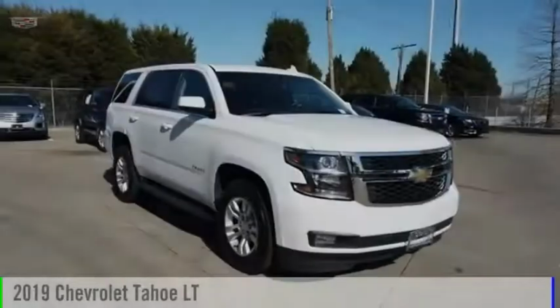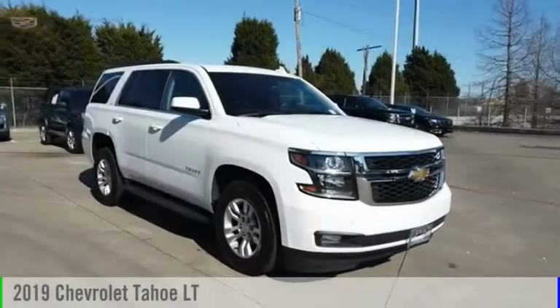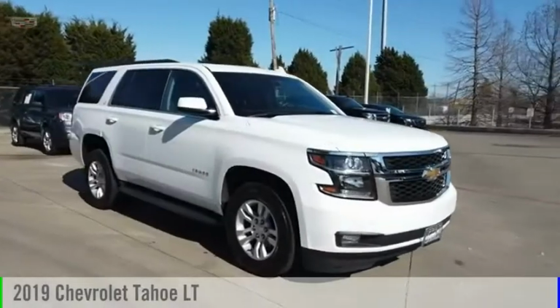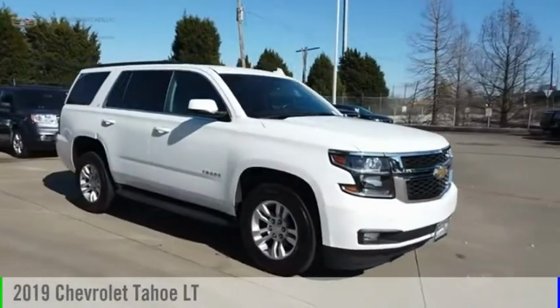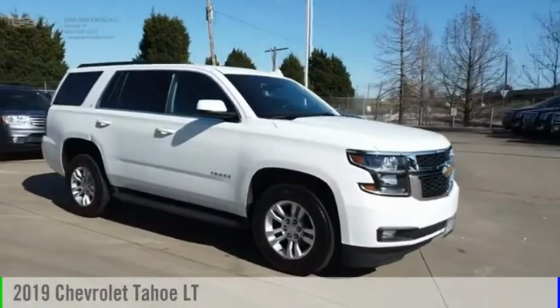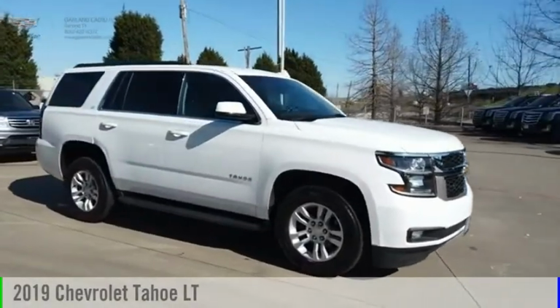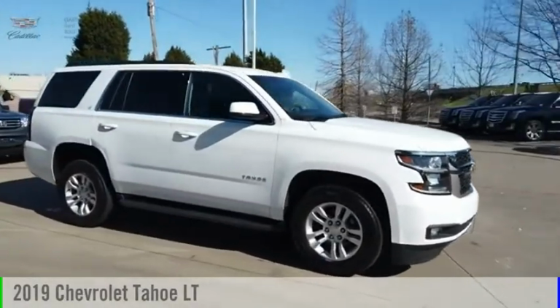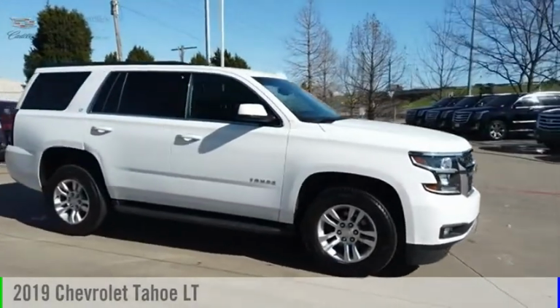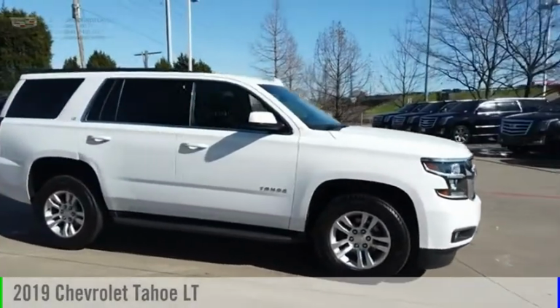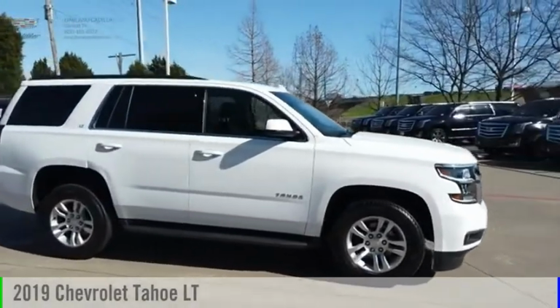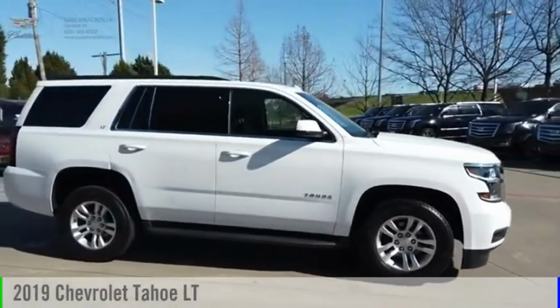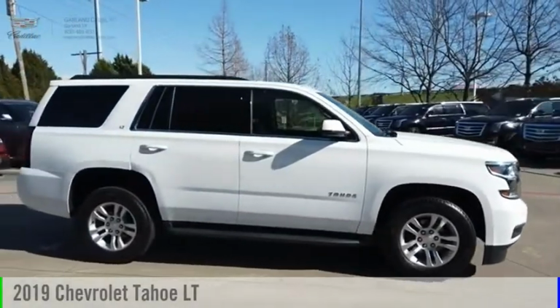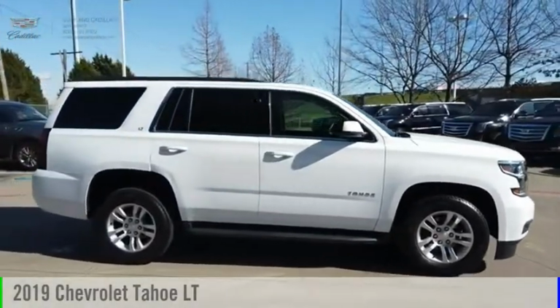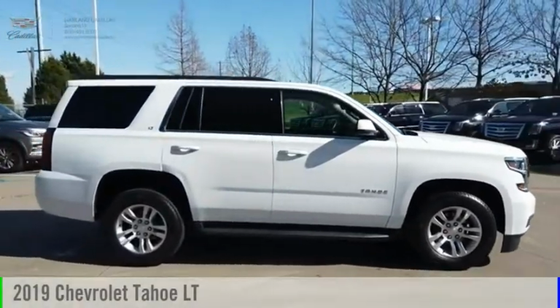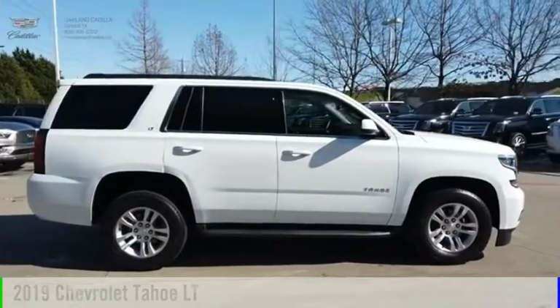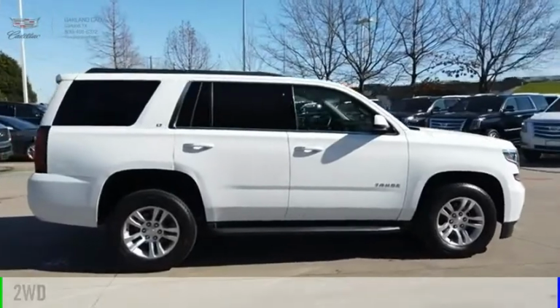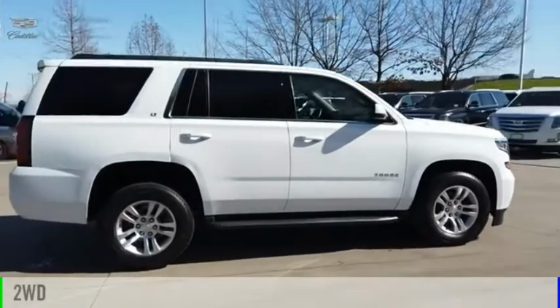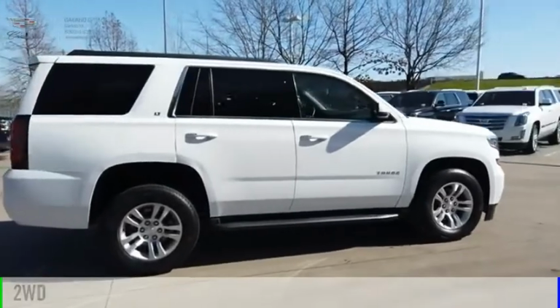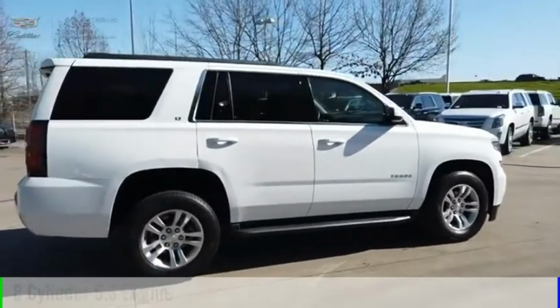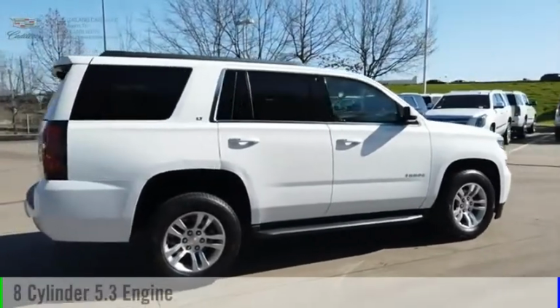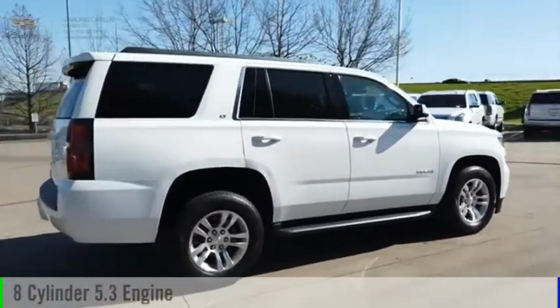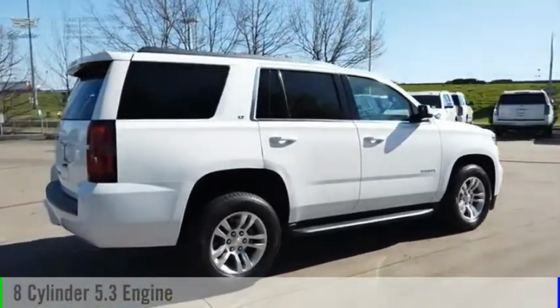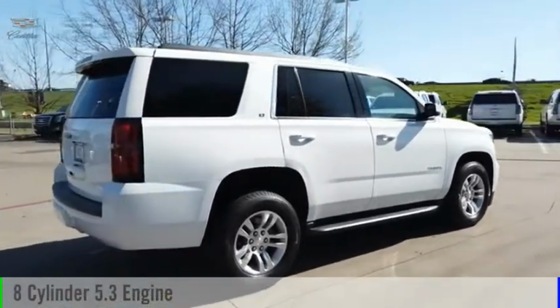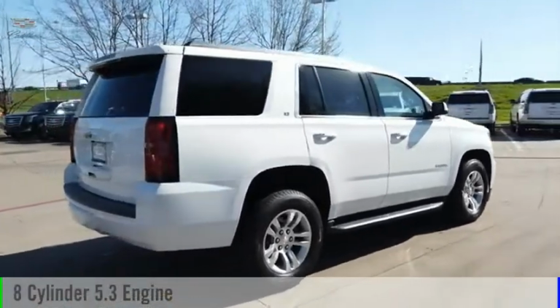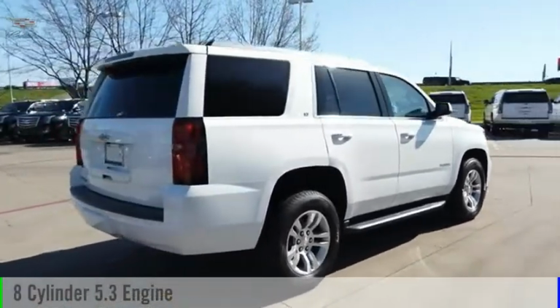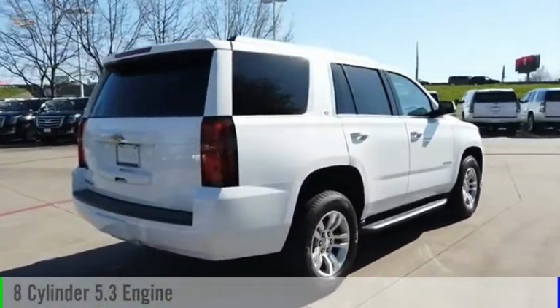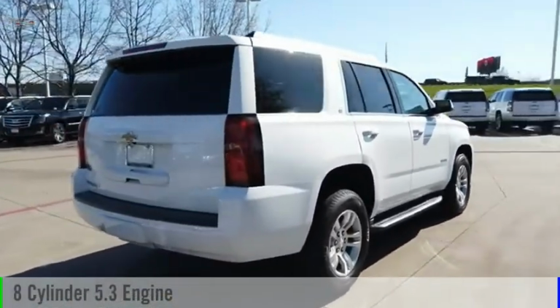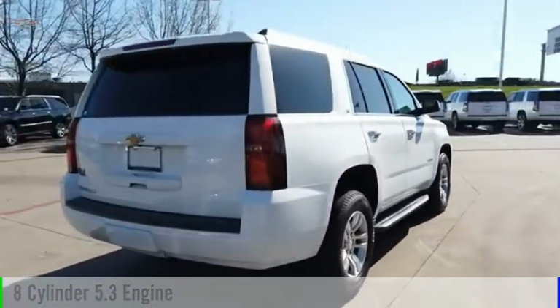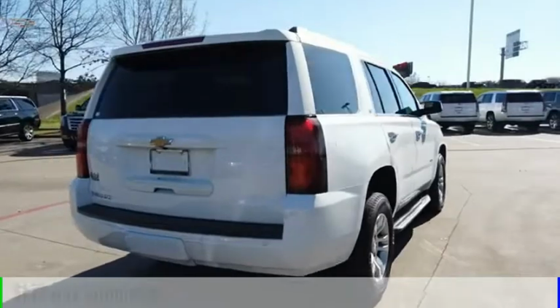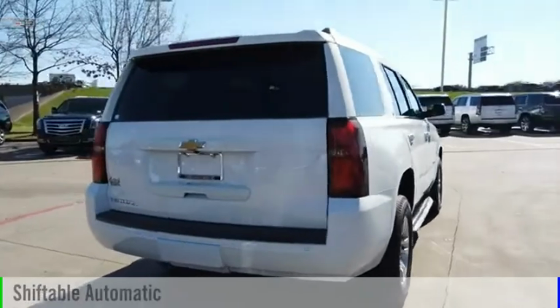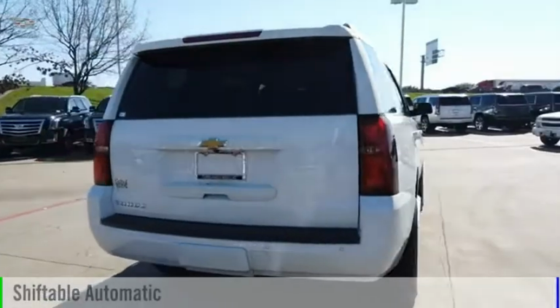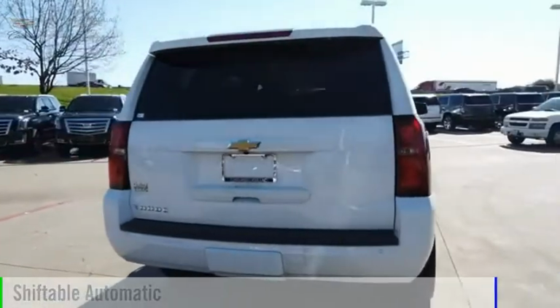You are going to love the 2019 Tahoe. This vehicle is powered by a two-wheel drive, eight-cylinder, 5.3-liter engine, and comes with an automatic transmission.